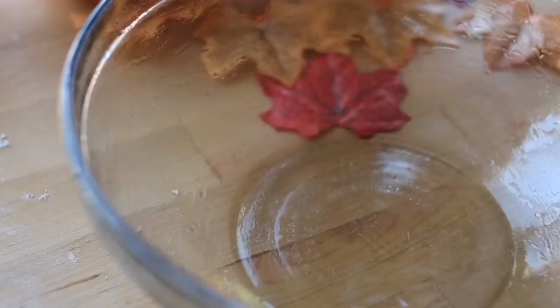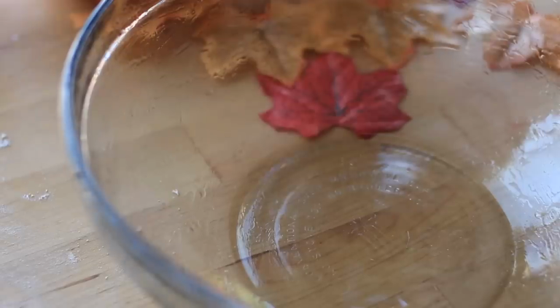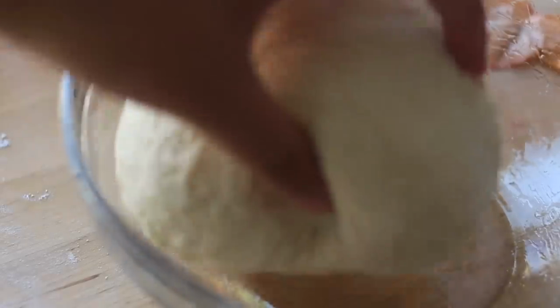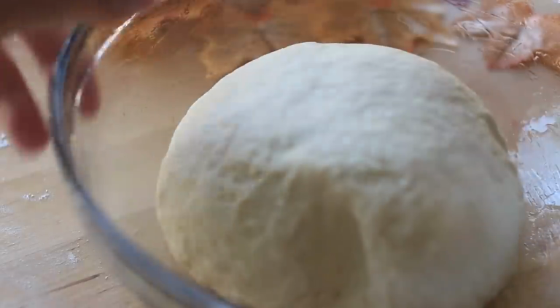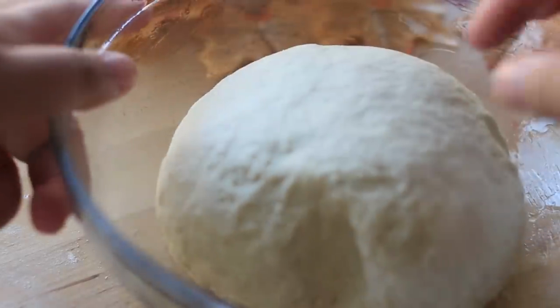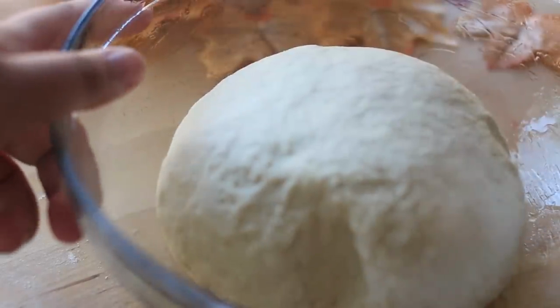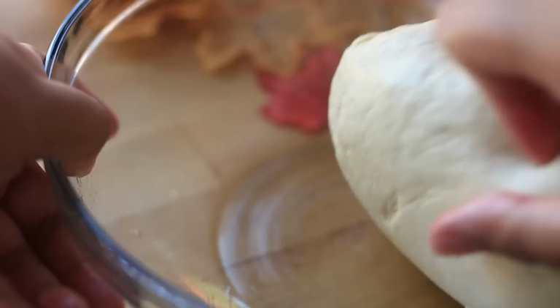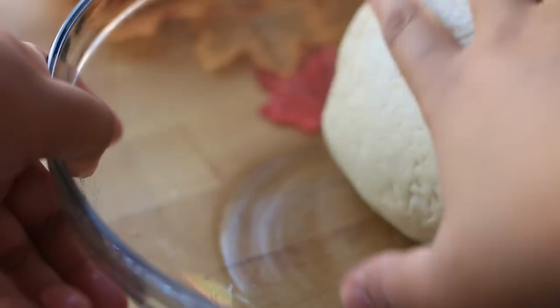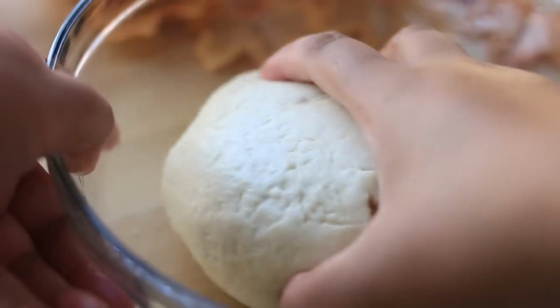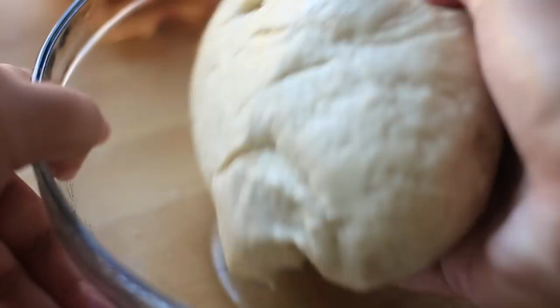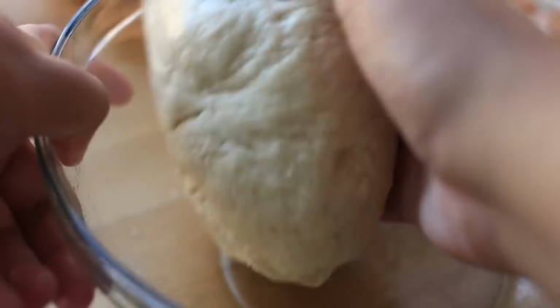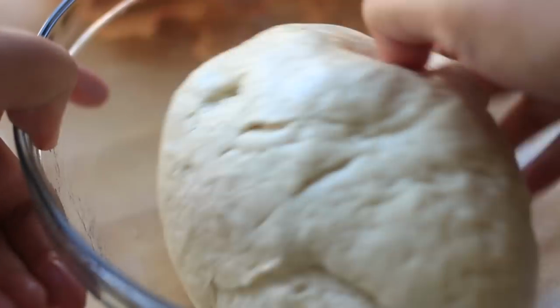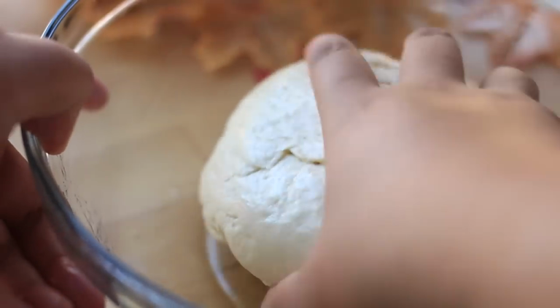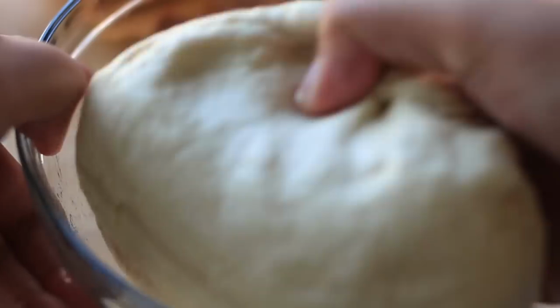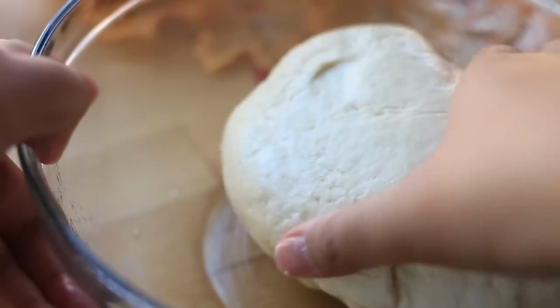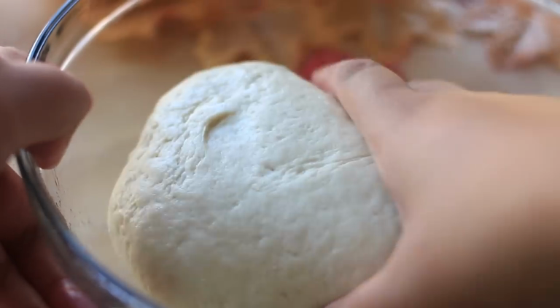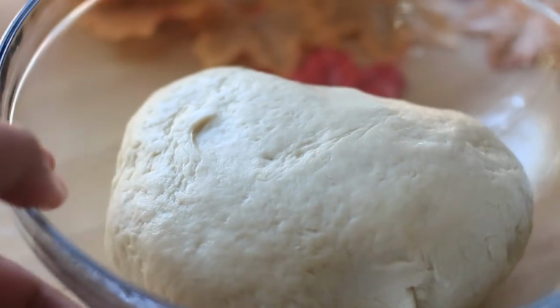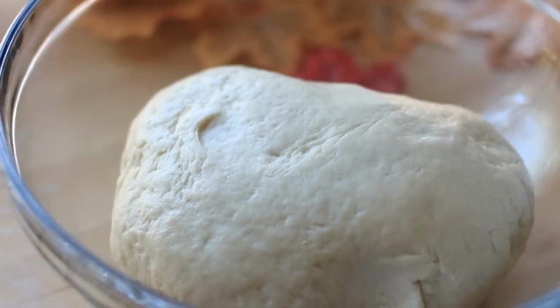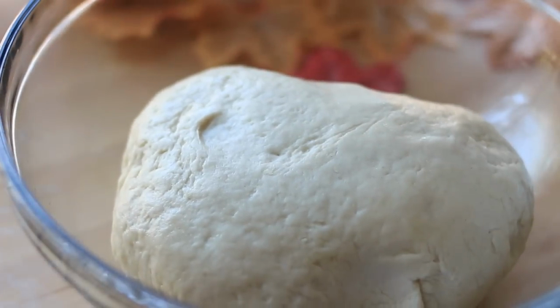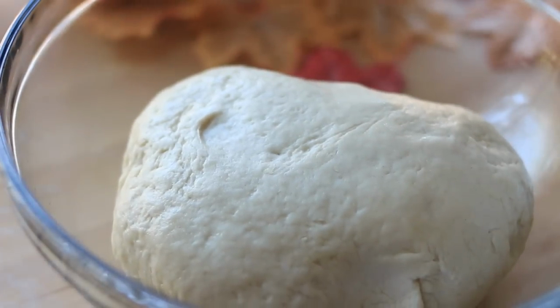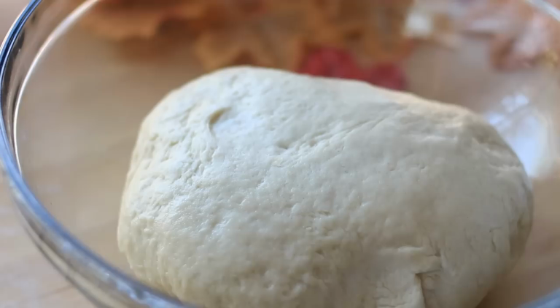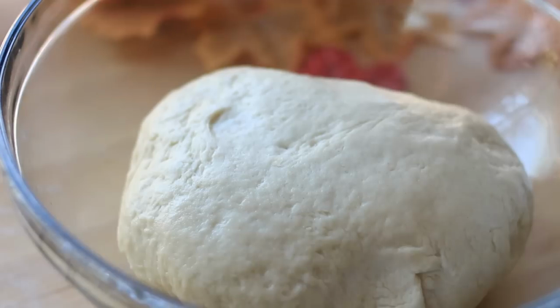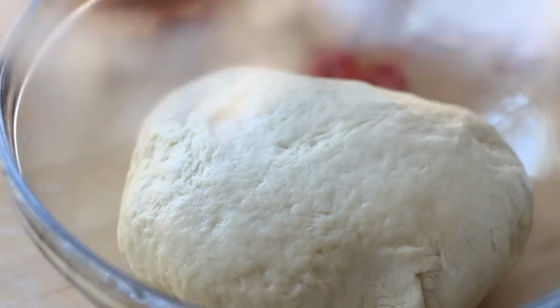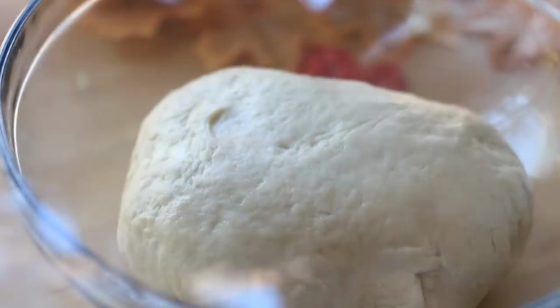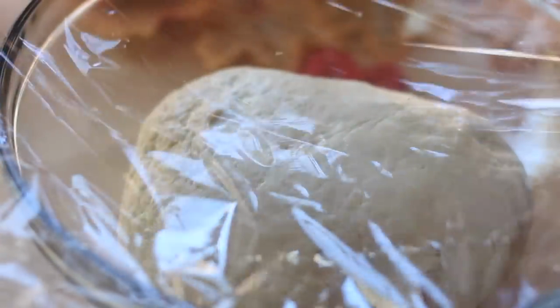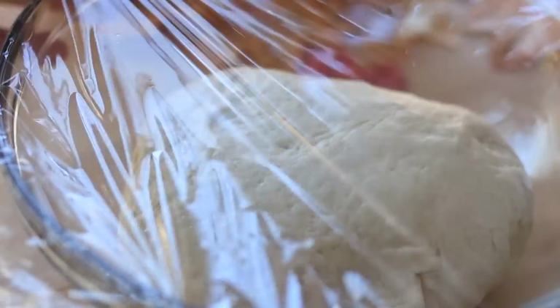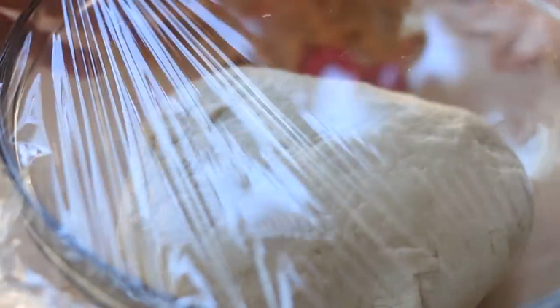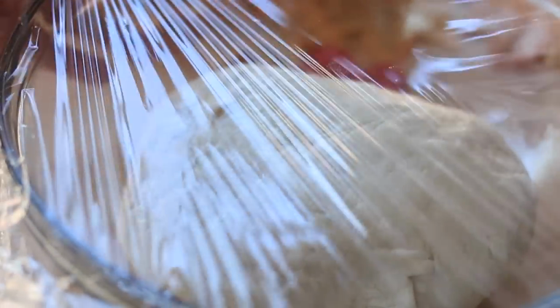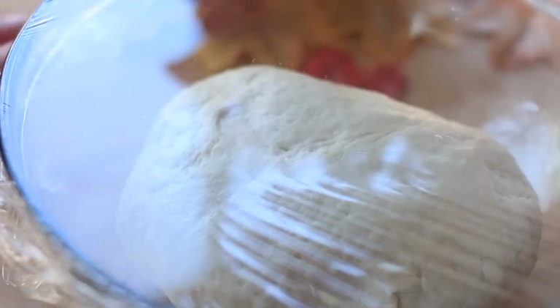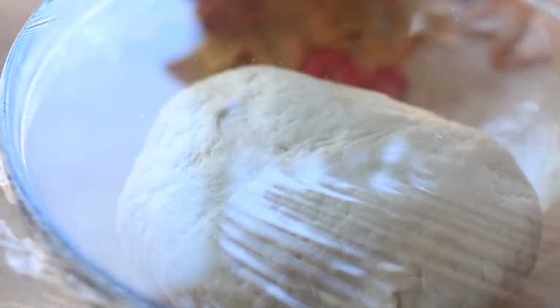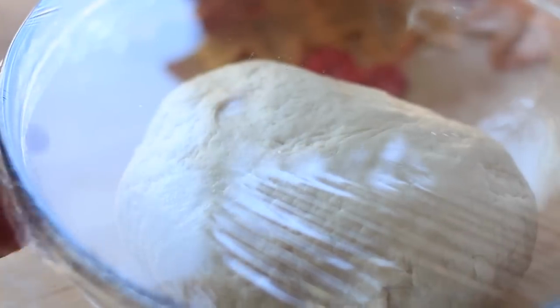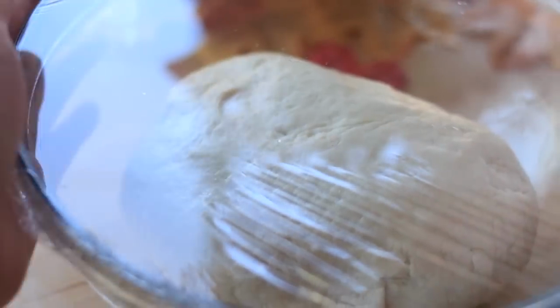Once the dough is soft, oil a bowl, place the dough in there, and make sure you coat the dough with oil. Then cover it with saran wrap or a towel and allow it to sit for an hour so it can rise.